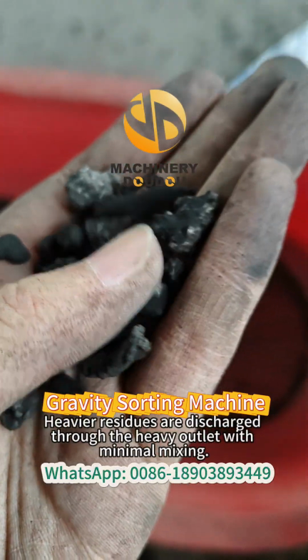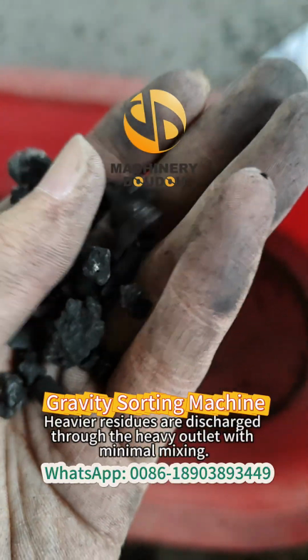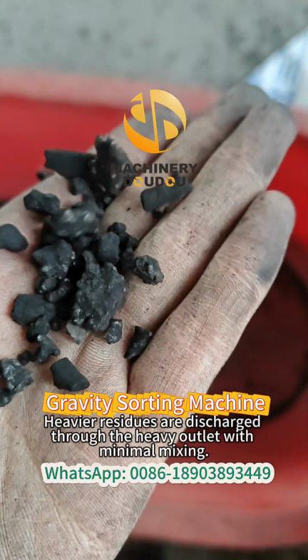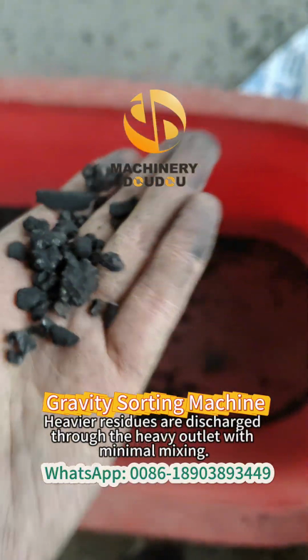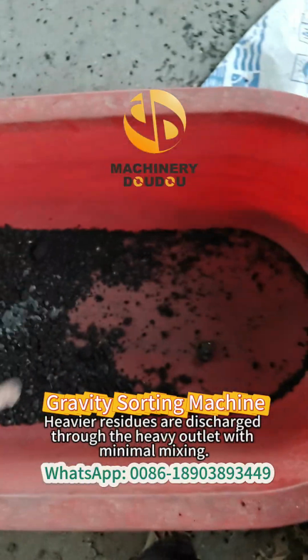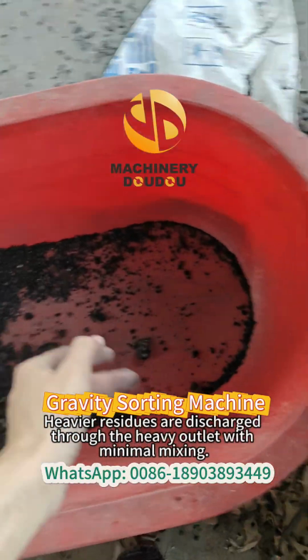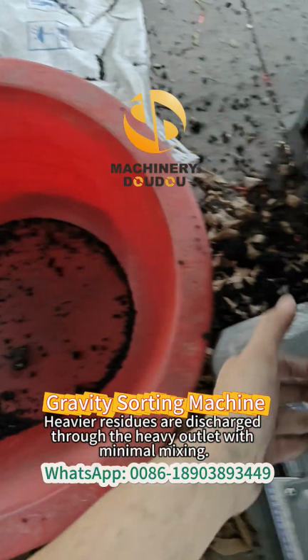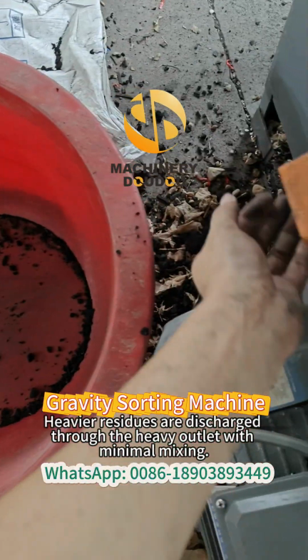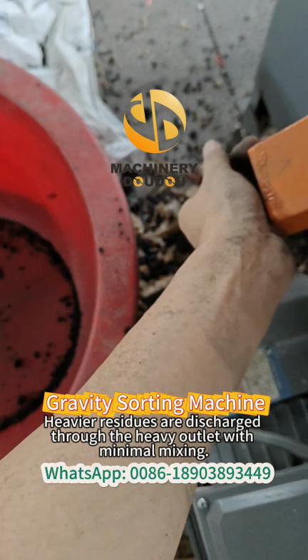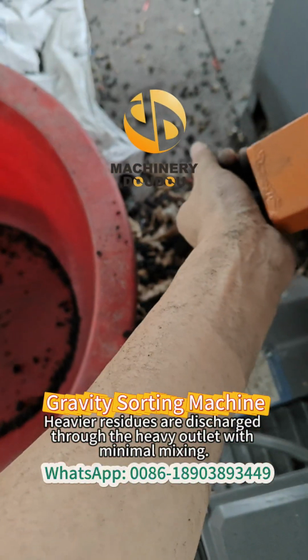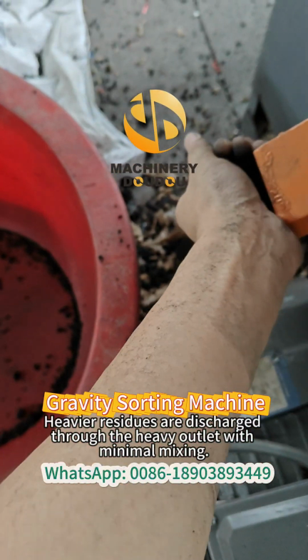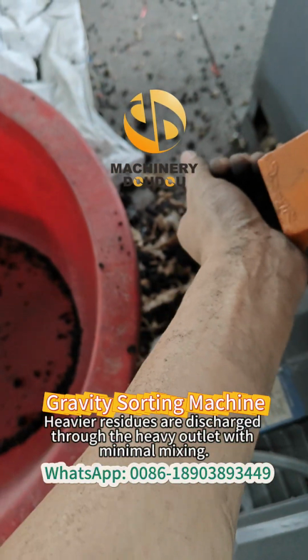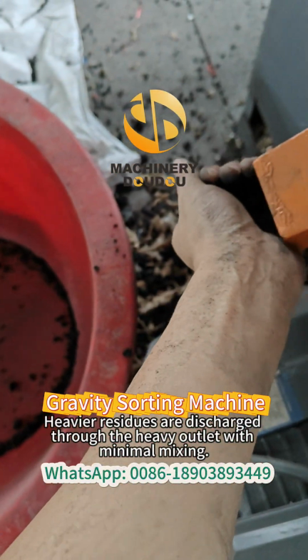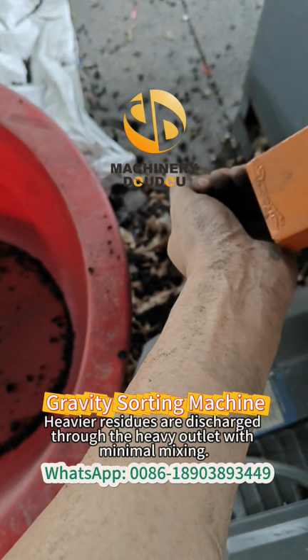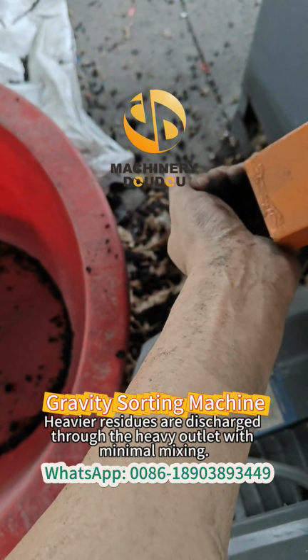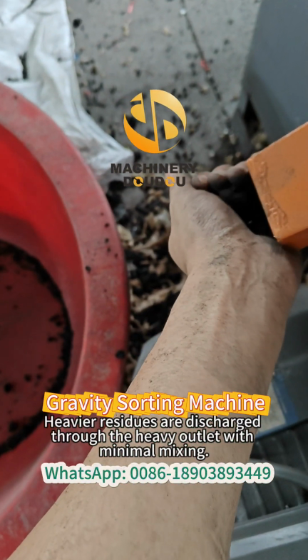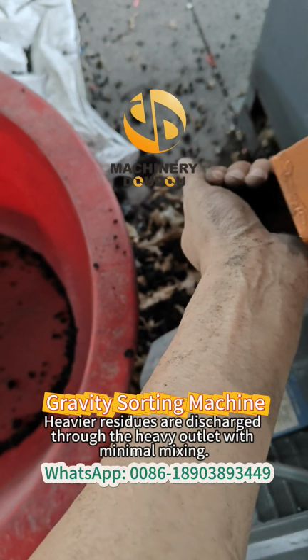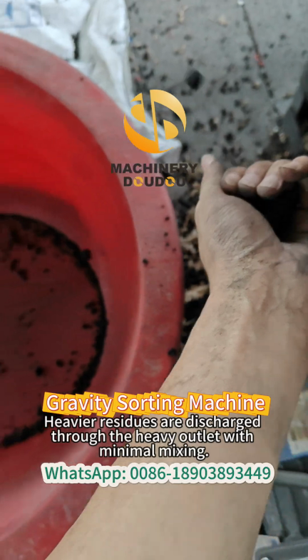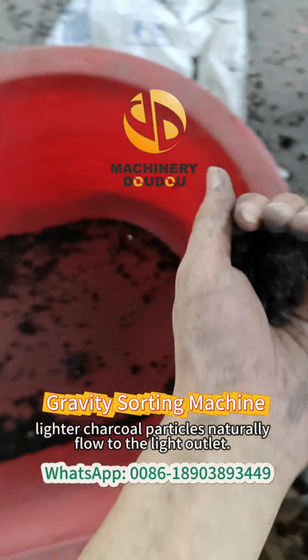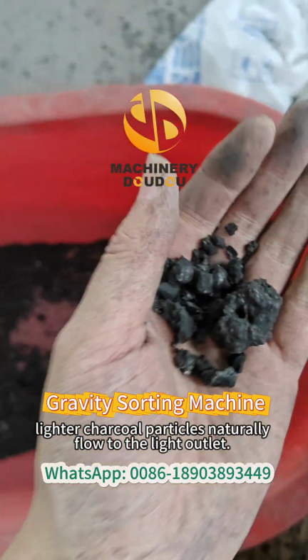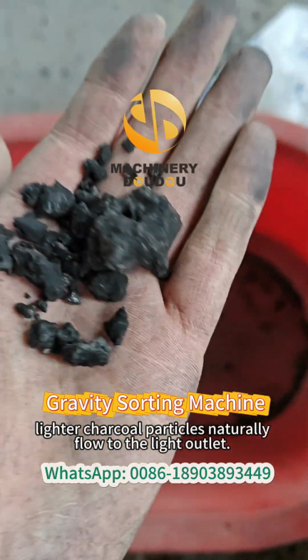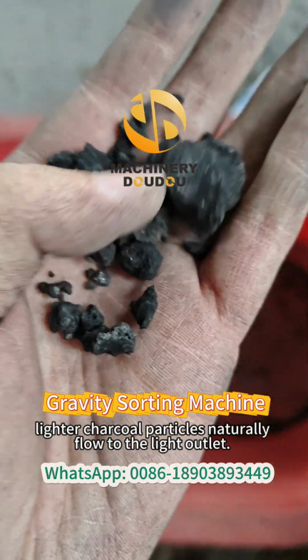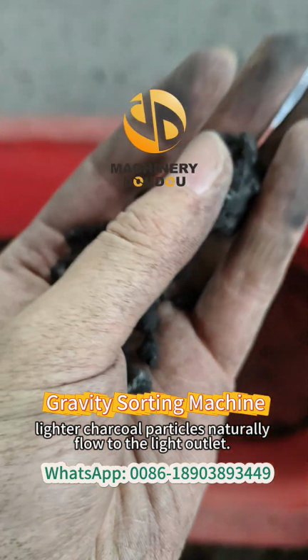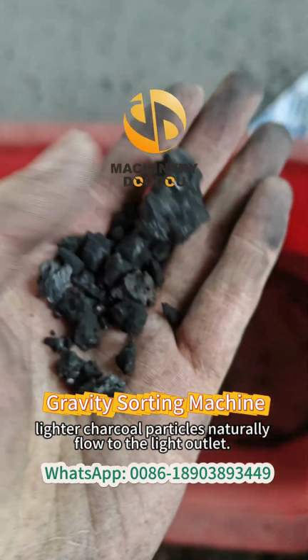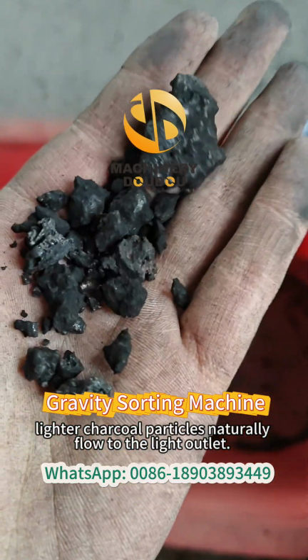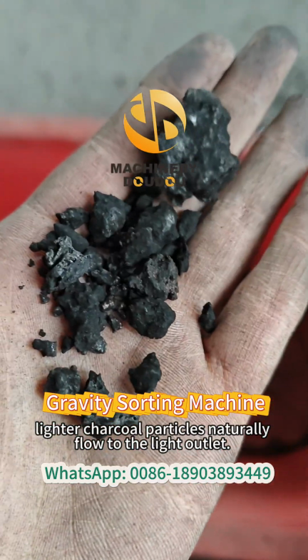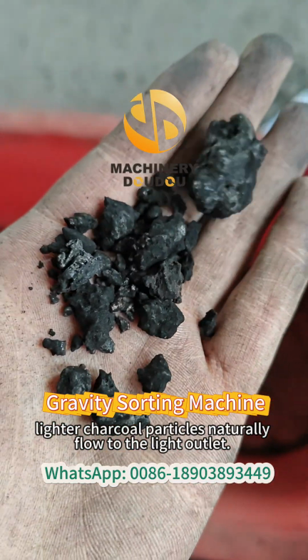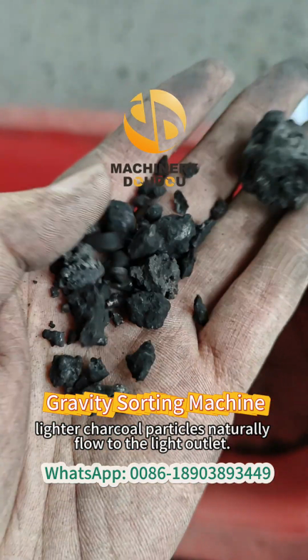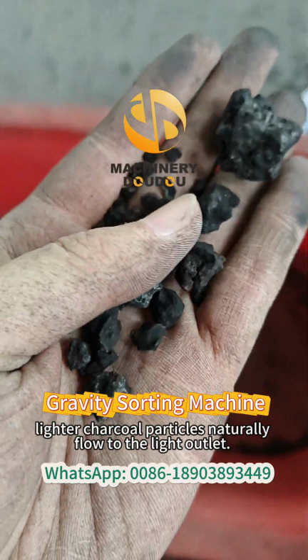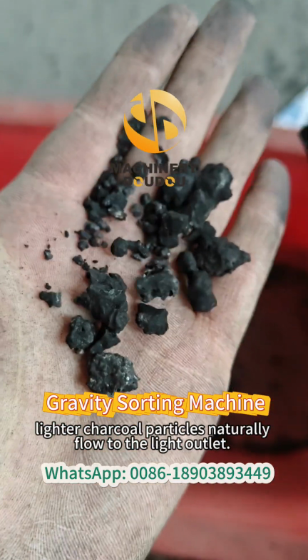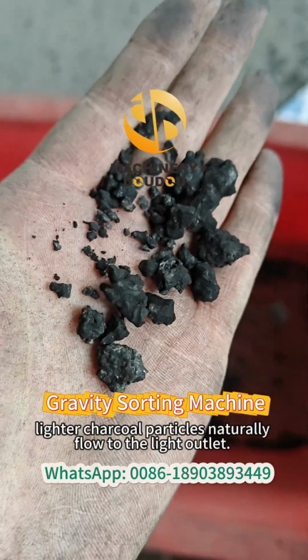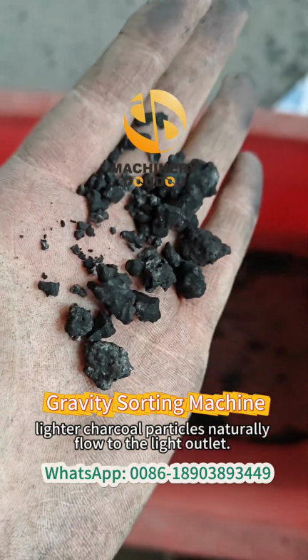Heavier residues are discharged through the heavy outlet with minimal mixing. Lighter charcoal particles naturally flow to the light outlet.